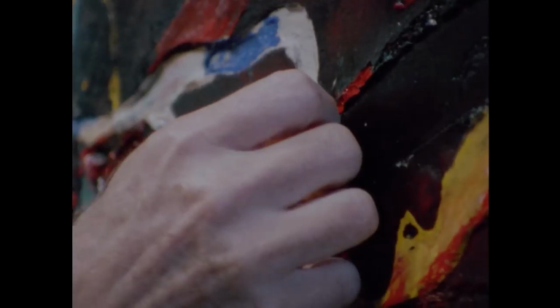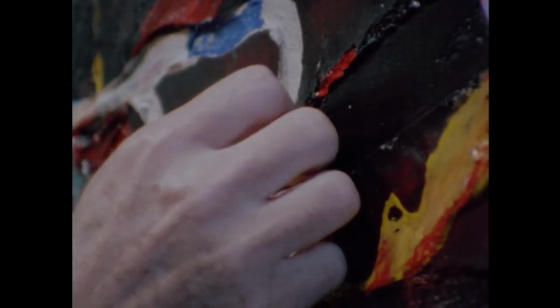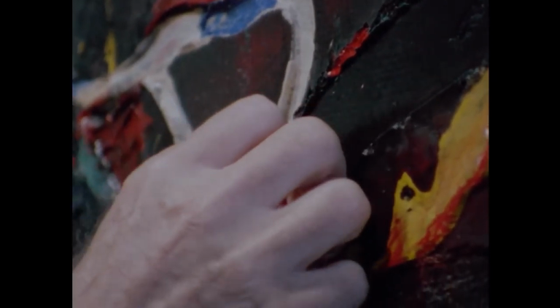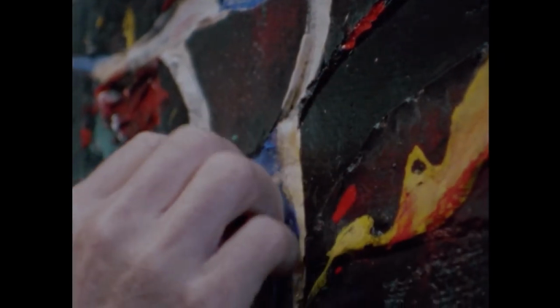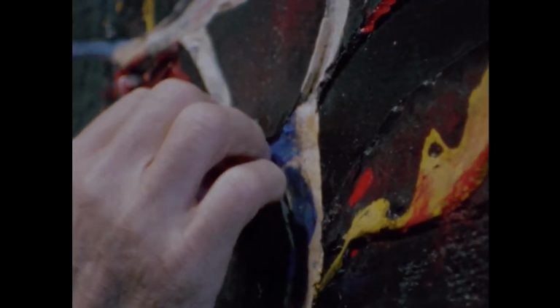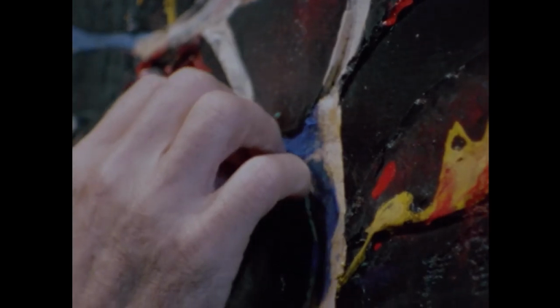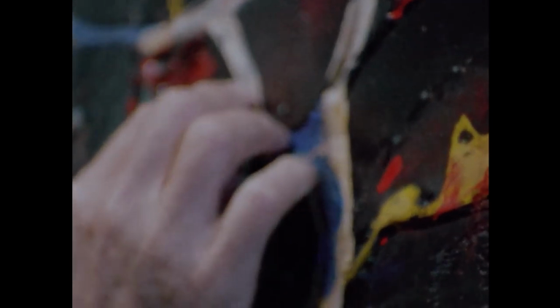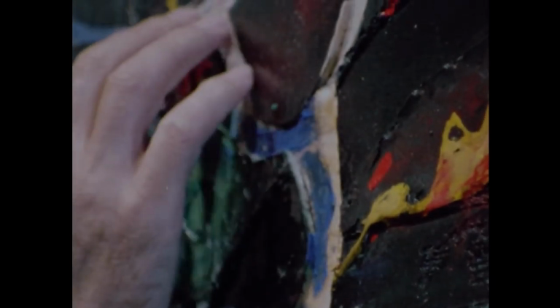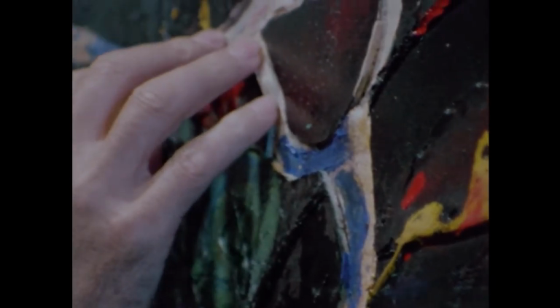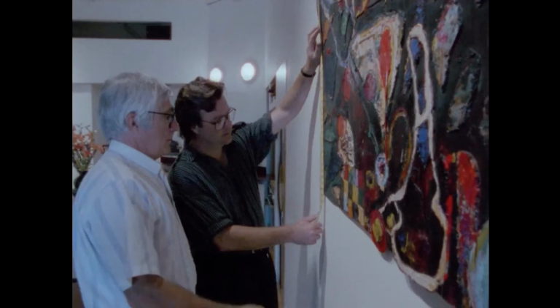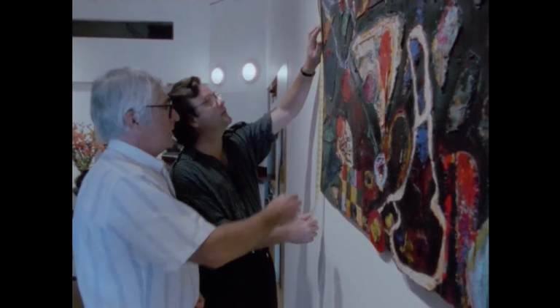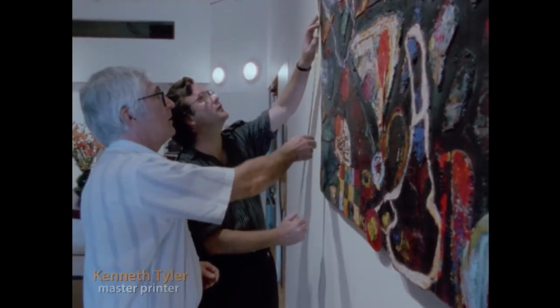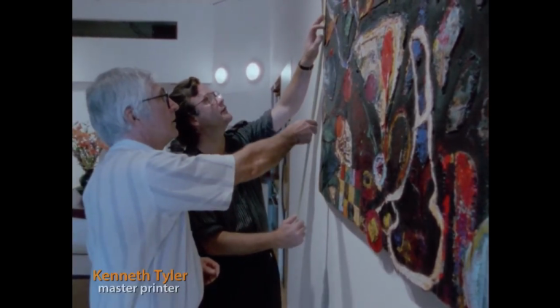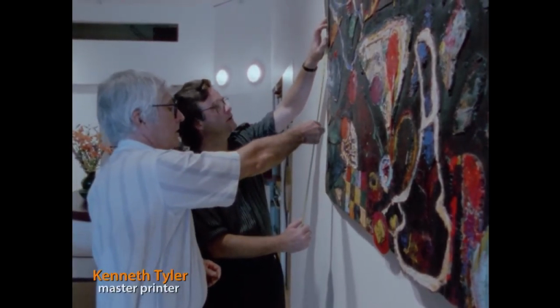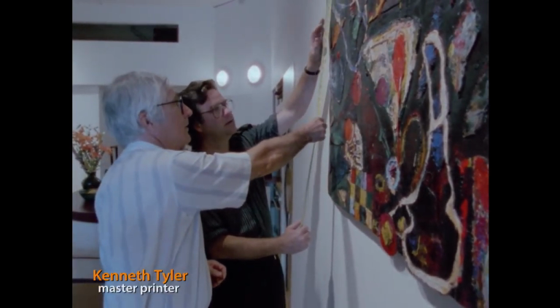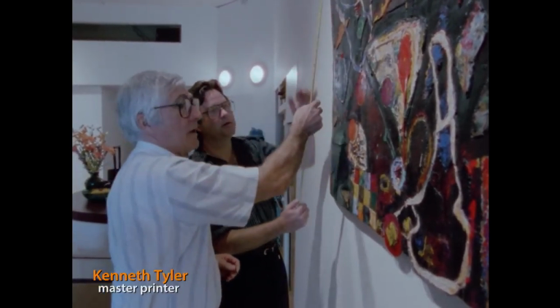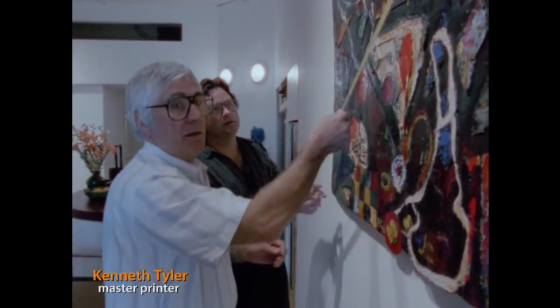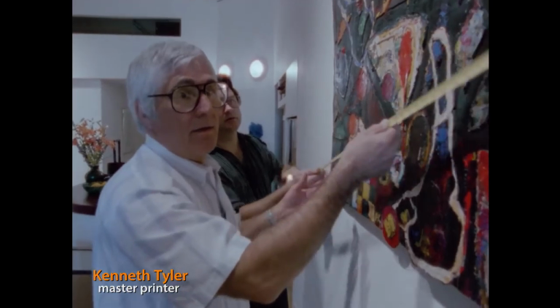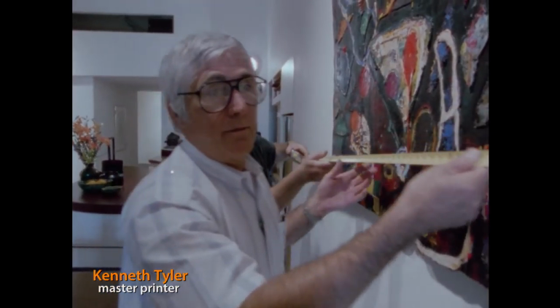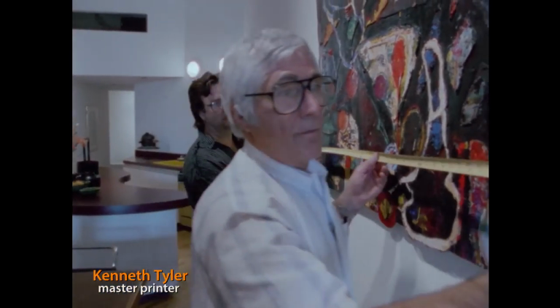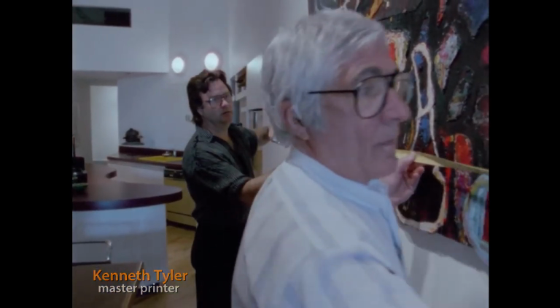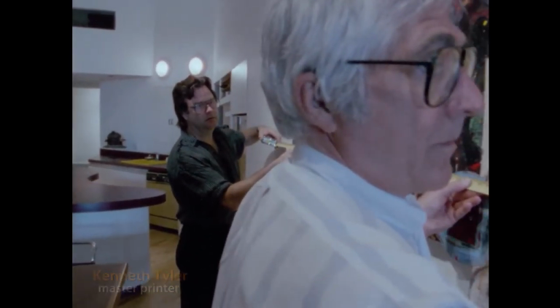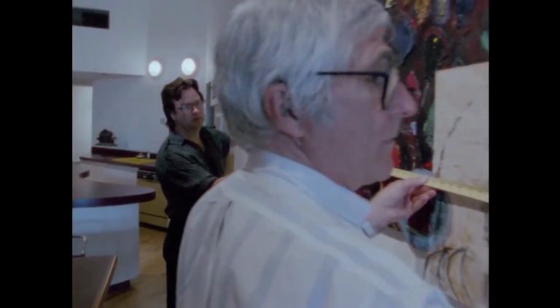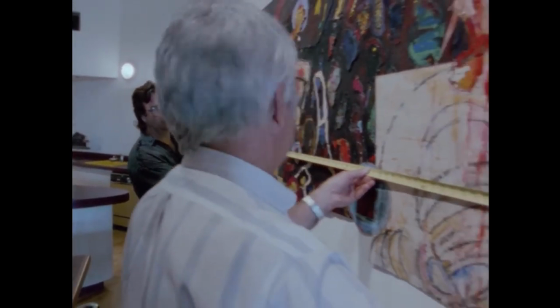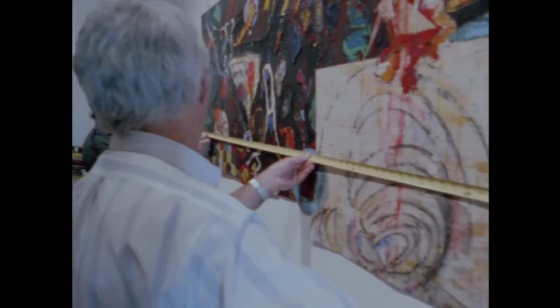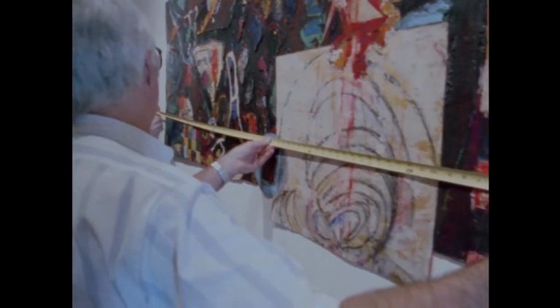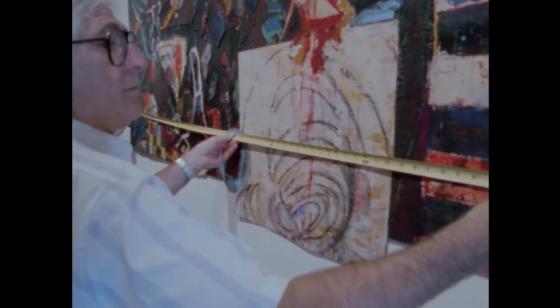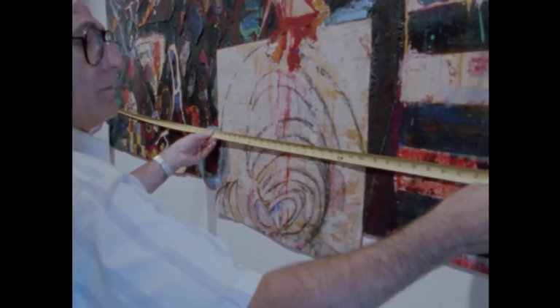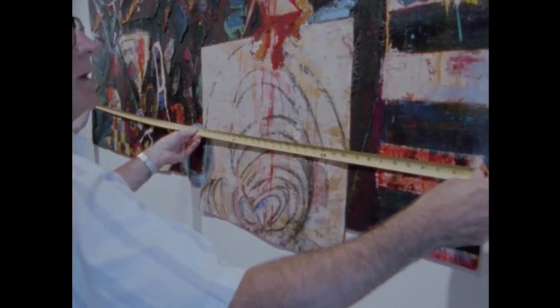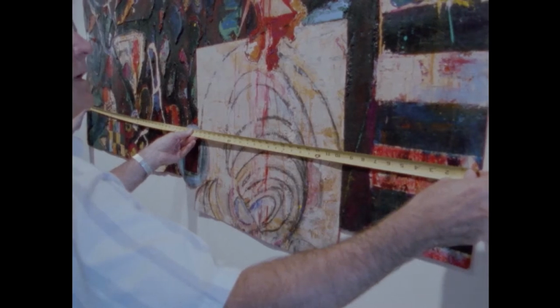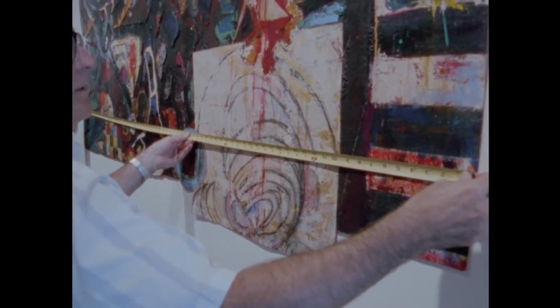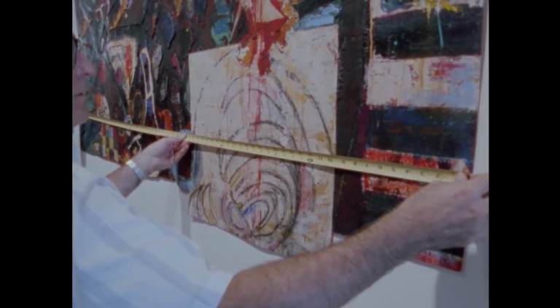Has anybody ever tried this before, Ken? No. It's a notion we have that if you come here first, gather some information, take some of the material back with you to the workshop, it starts to talk back to you. And that's what we want.